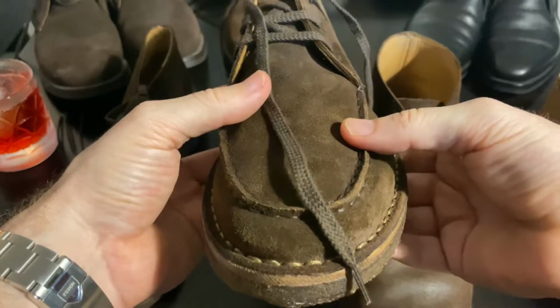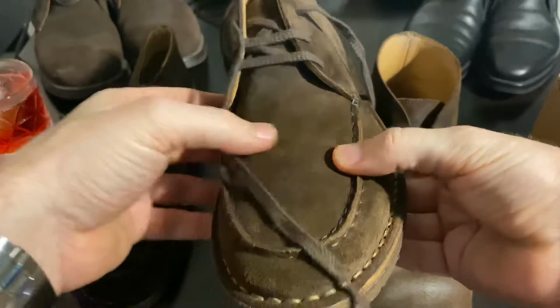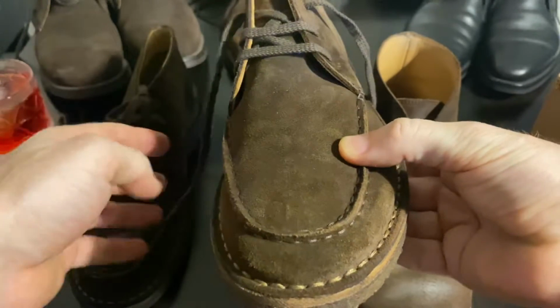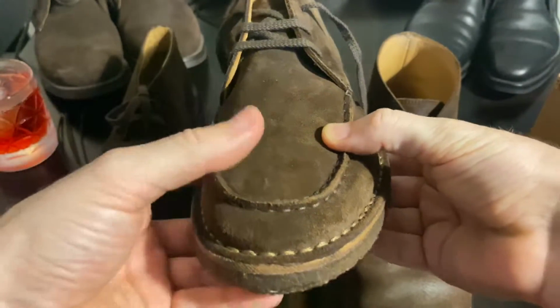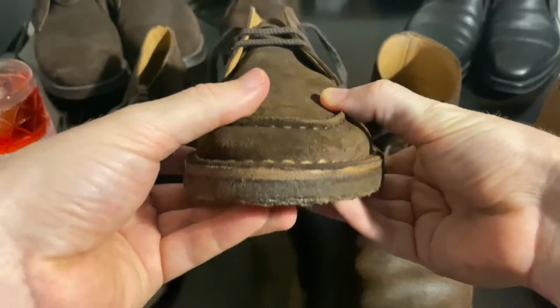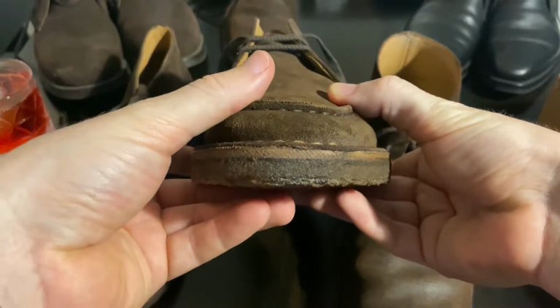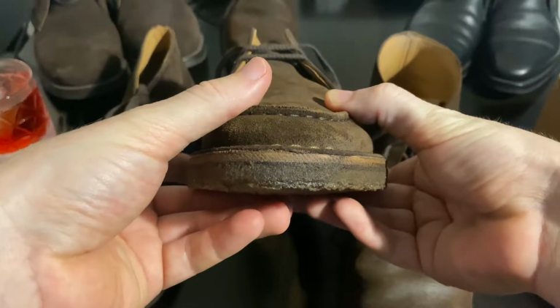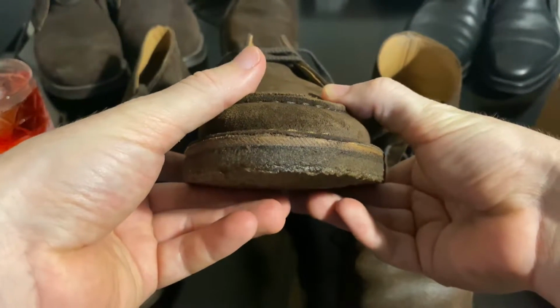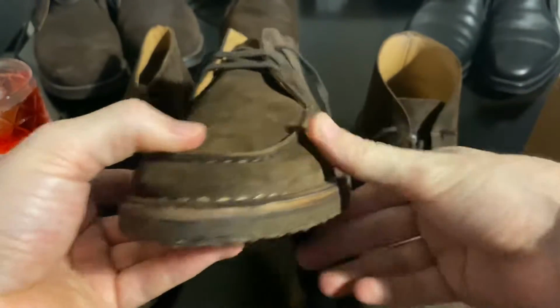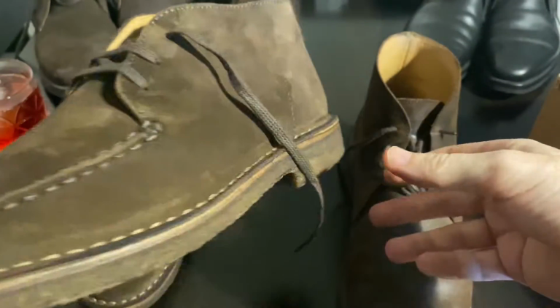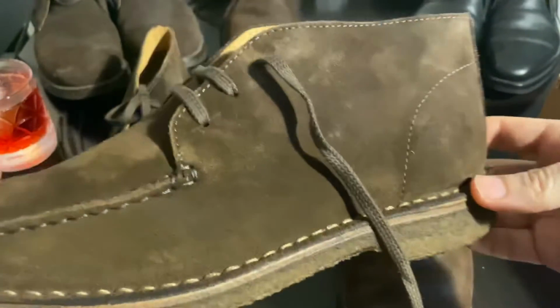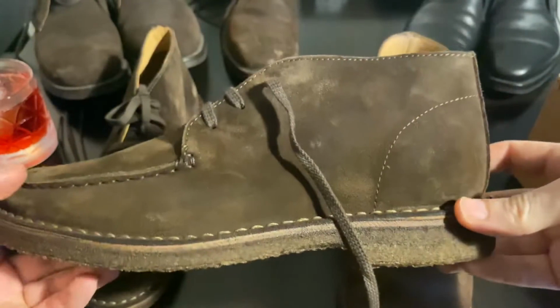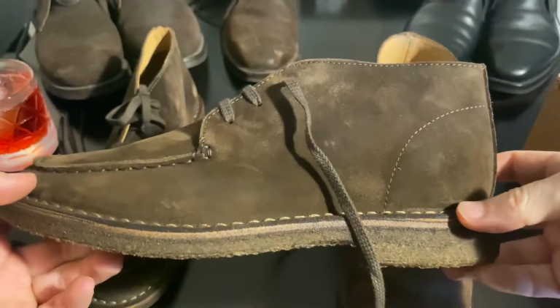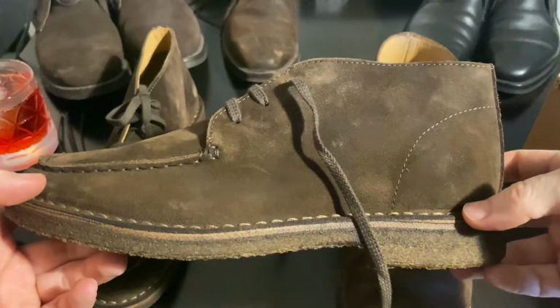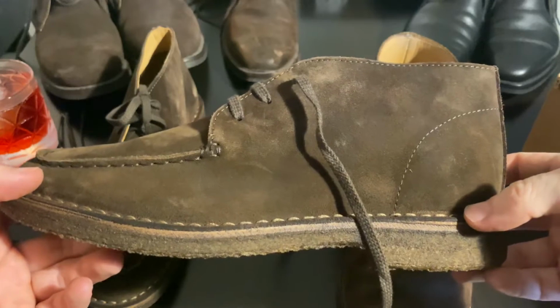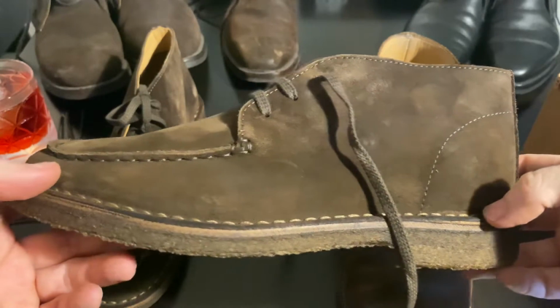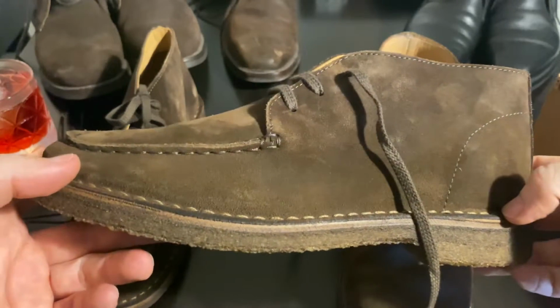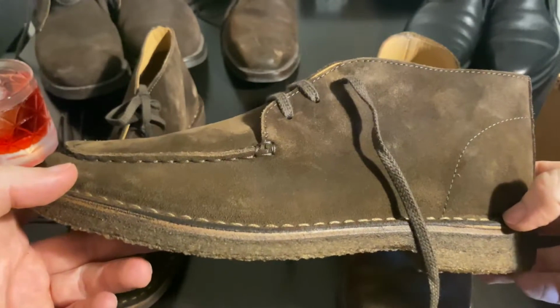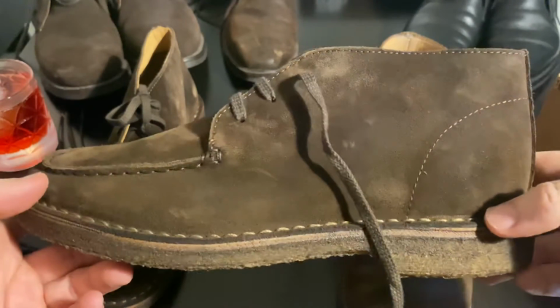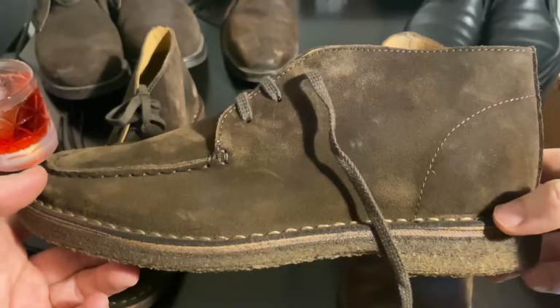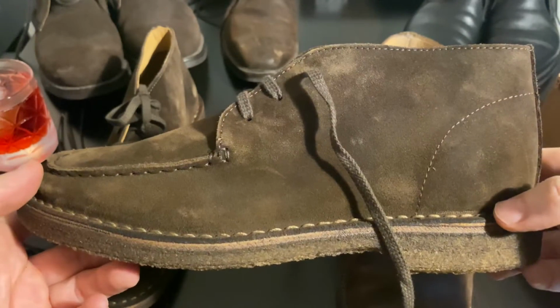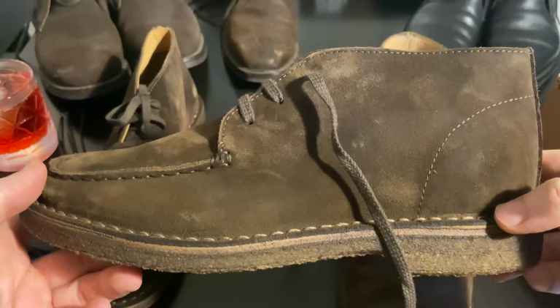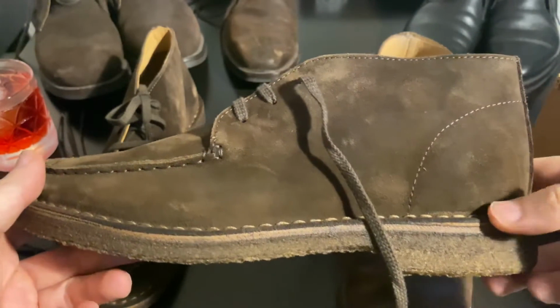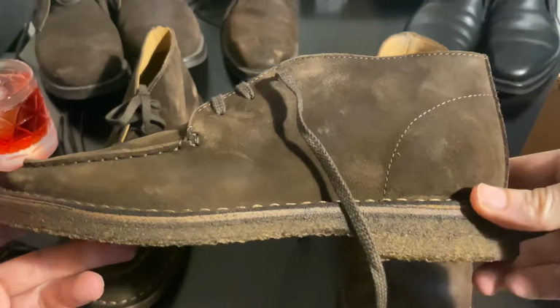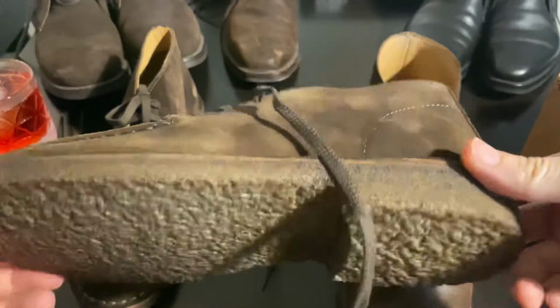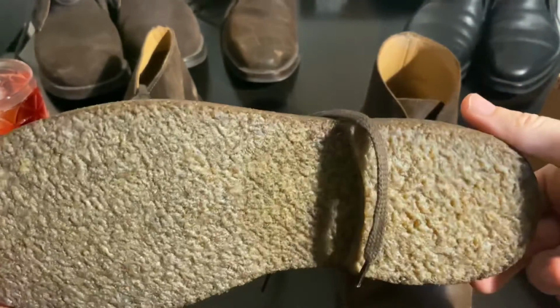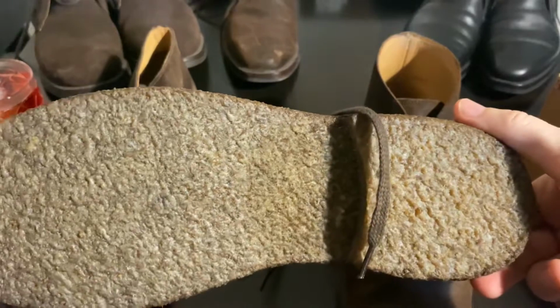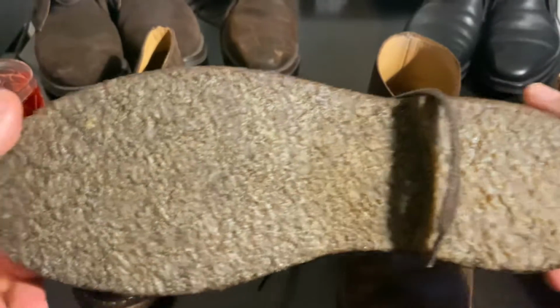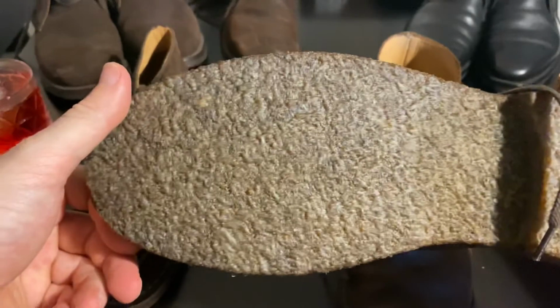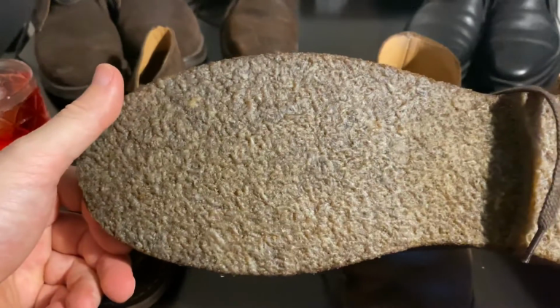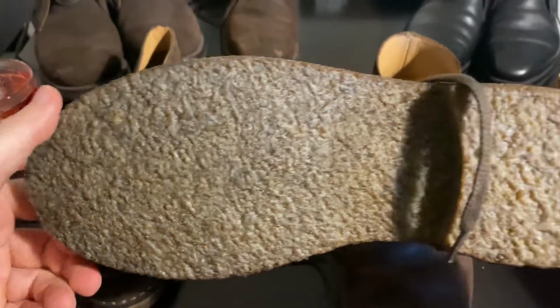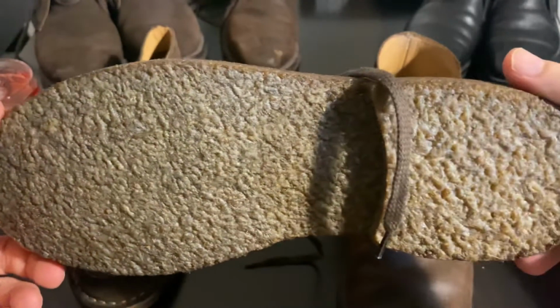Overall, pretty nice. They look like they'll be comfortable, kind of relaxed shoes. Thanks for watching and I hope everyone enjoys the movie this week if you're going to see it.